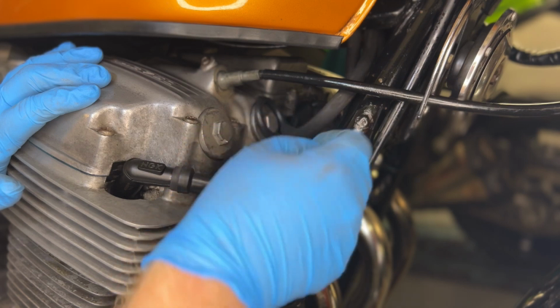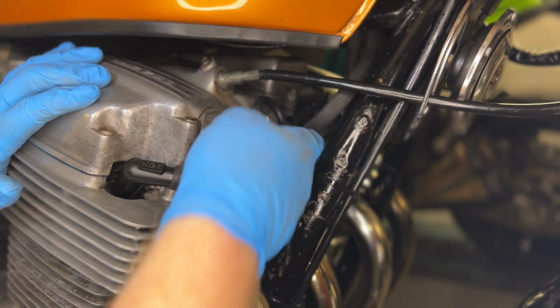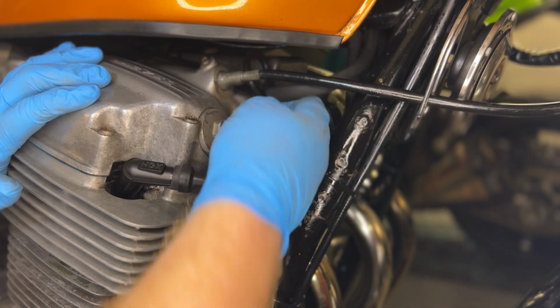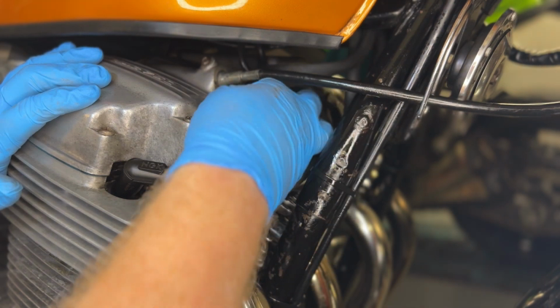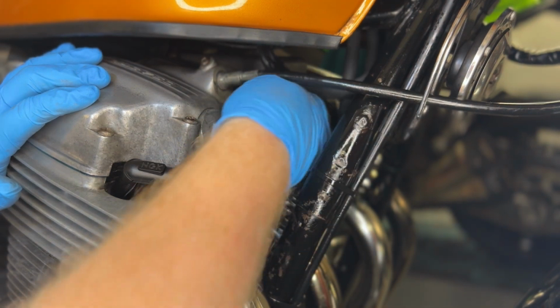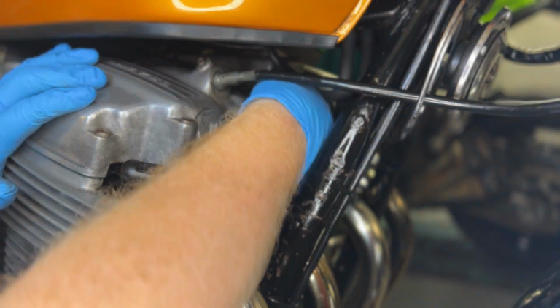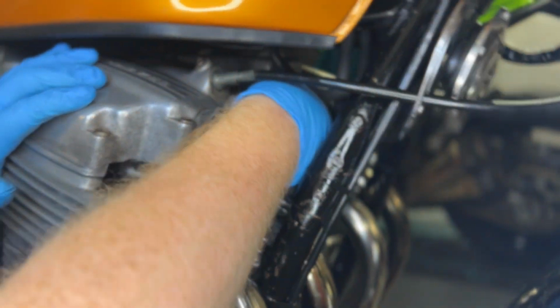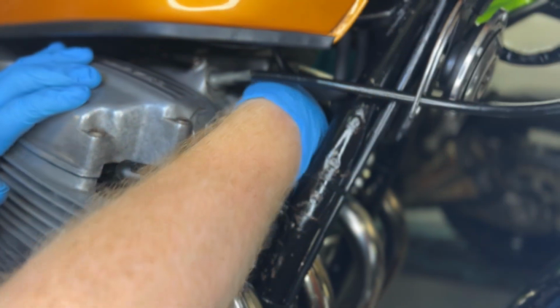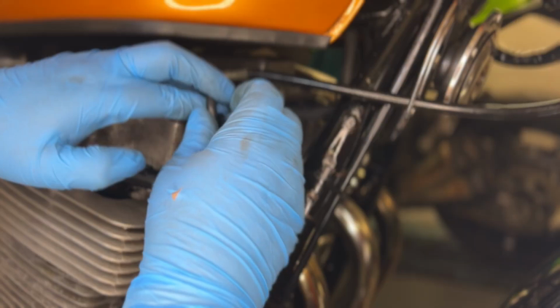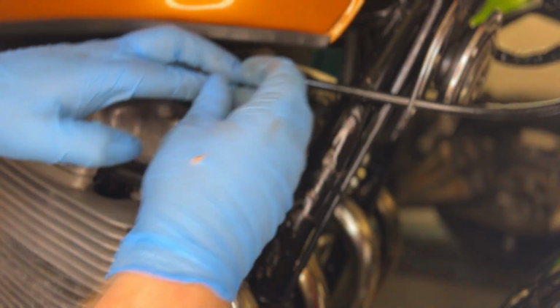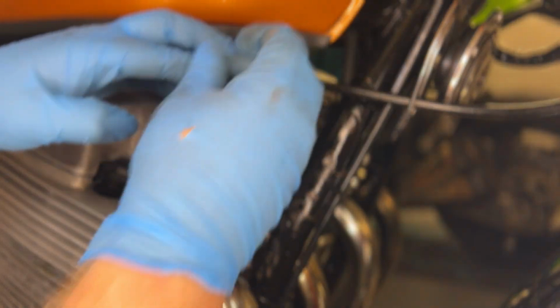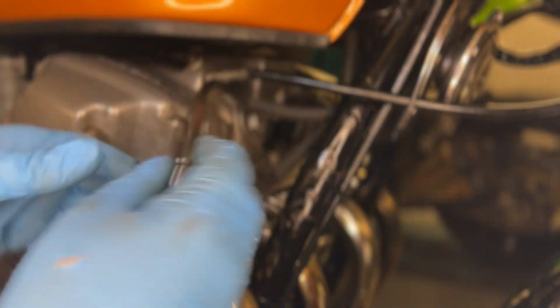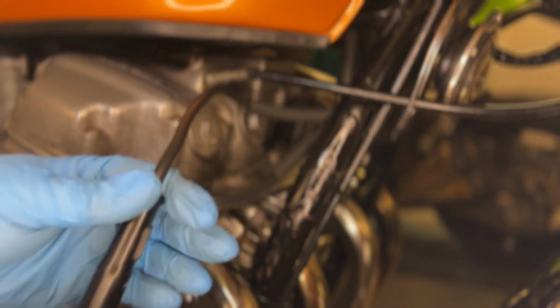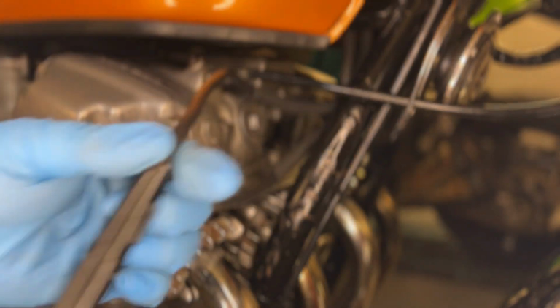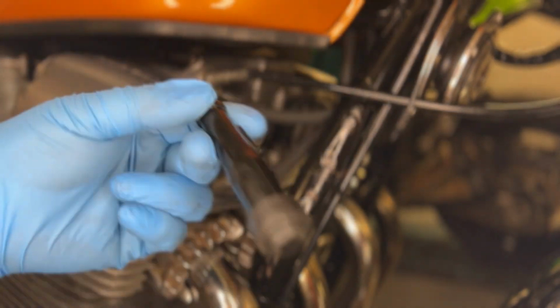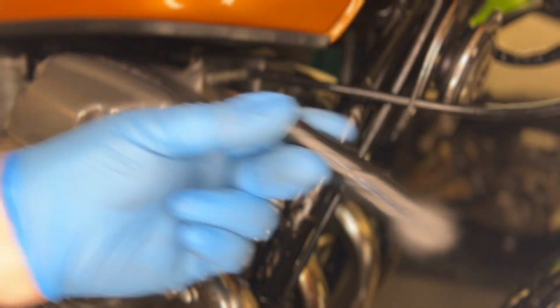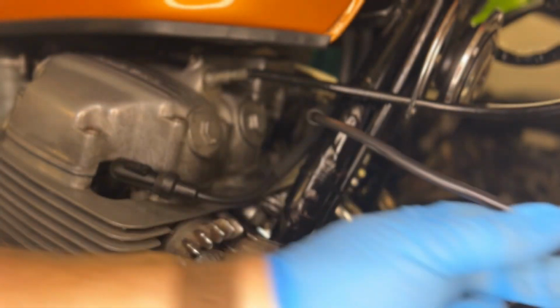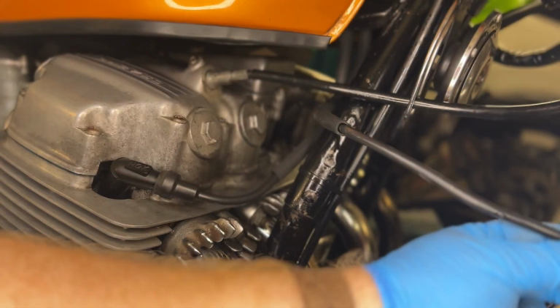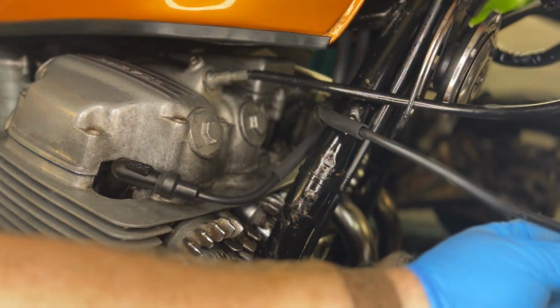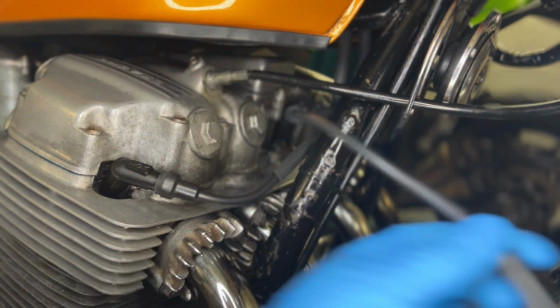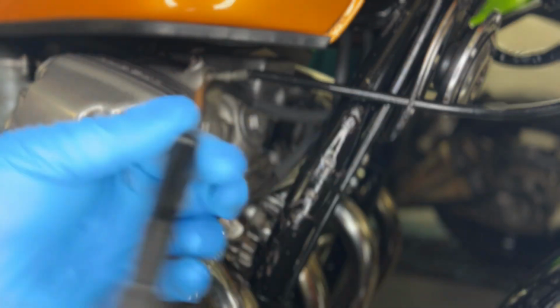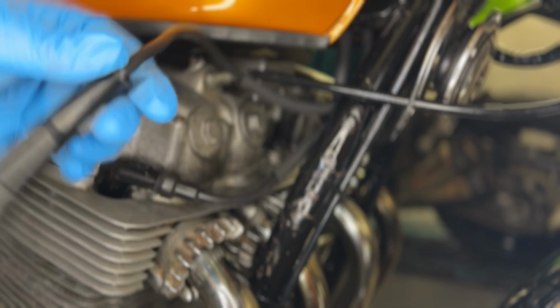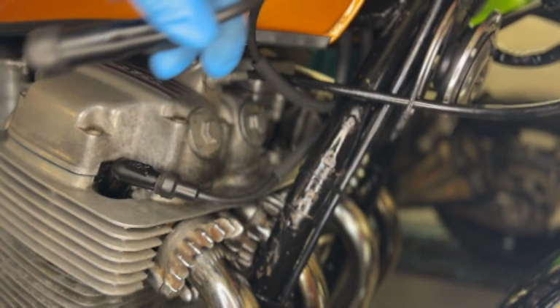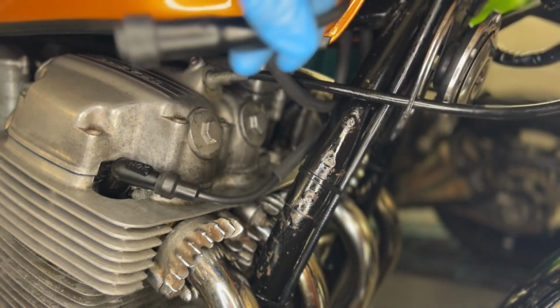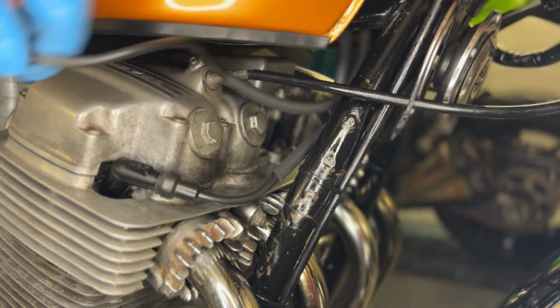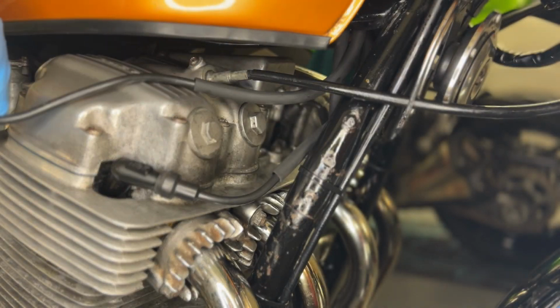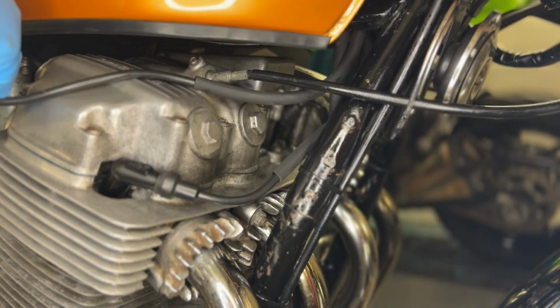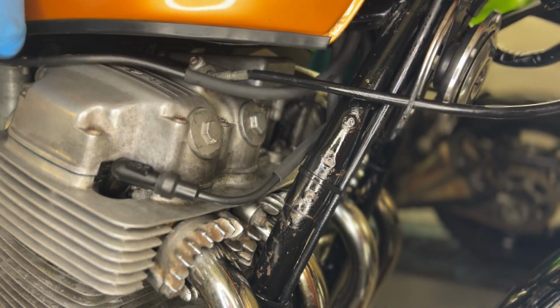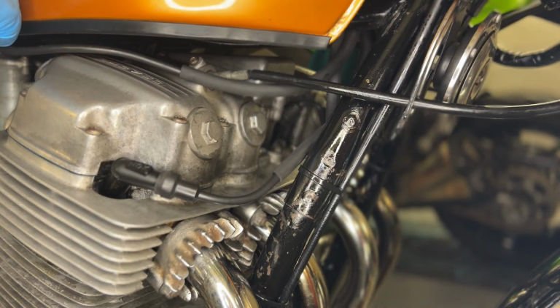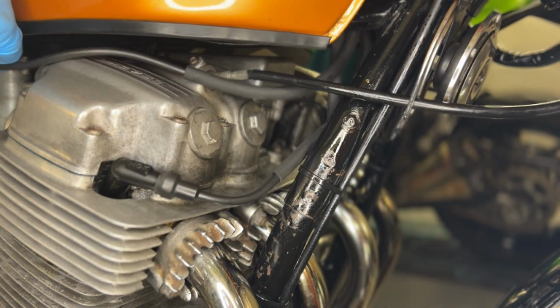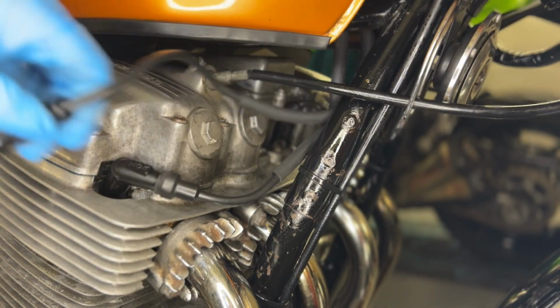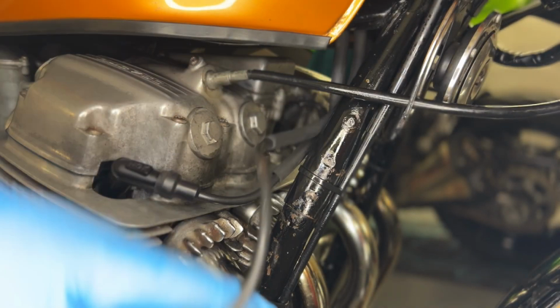How much longer would you like it to be? Where are we going? Anywhere you want - where would you like a spark plug? As far away as possible.